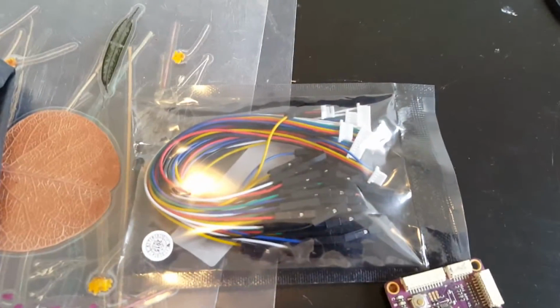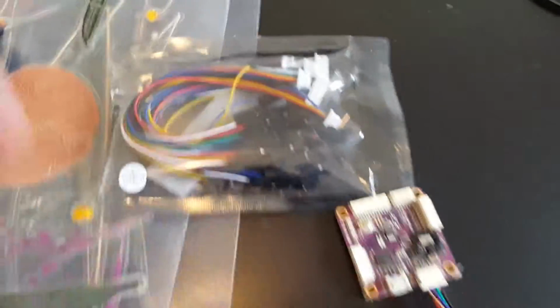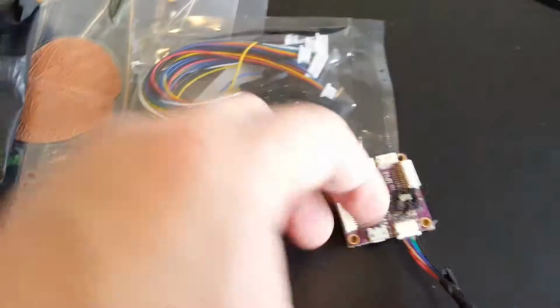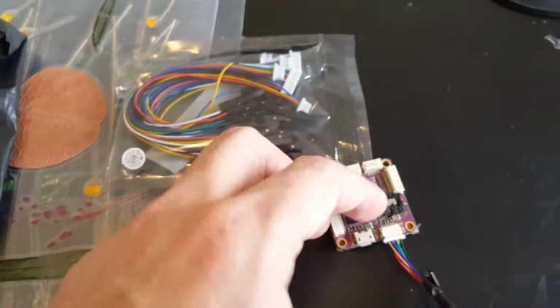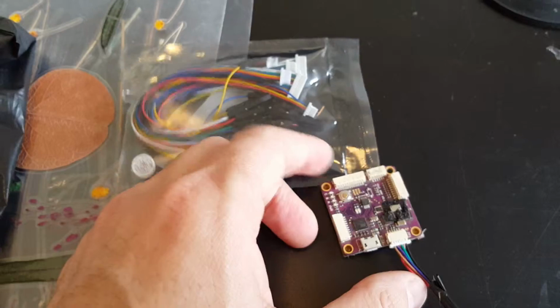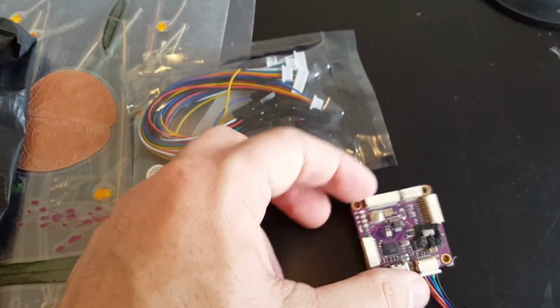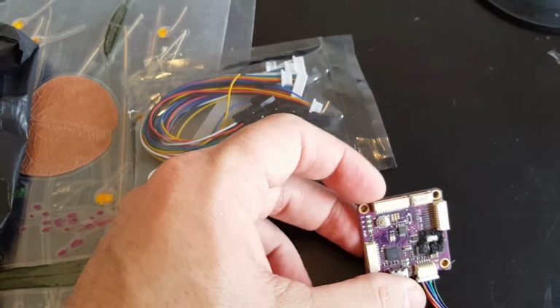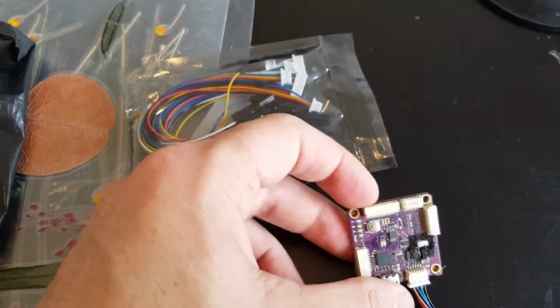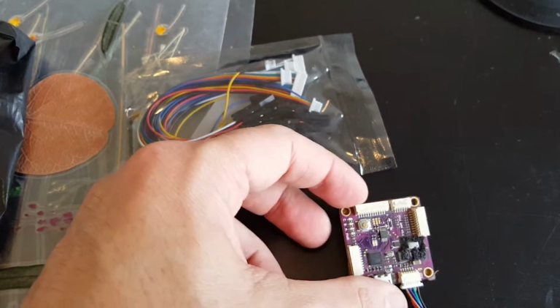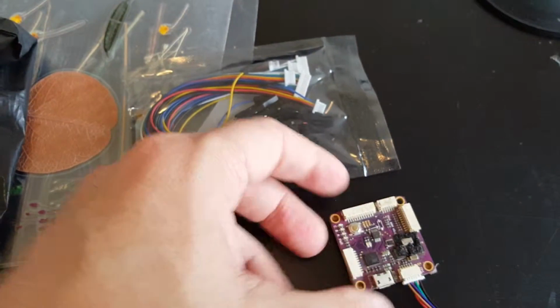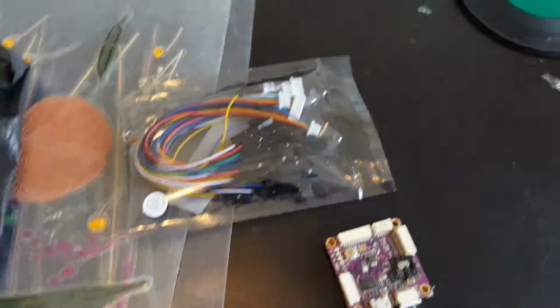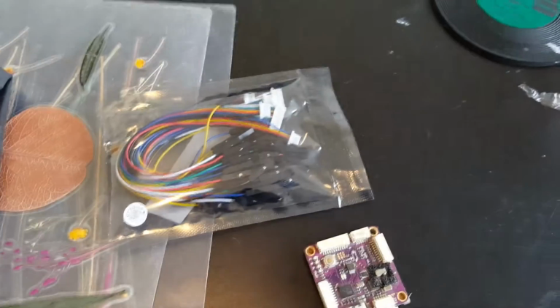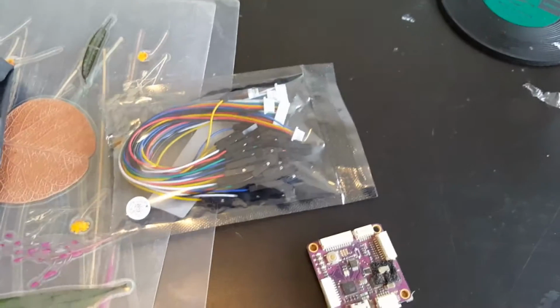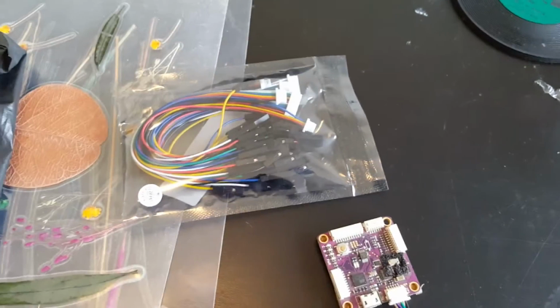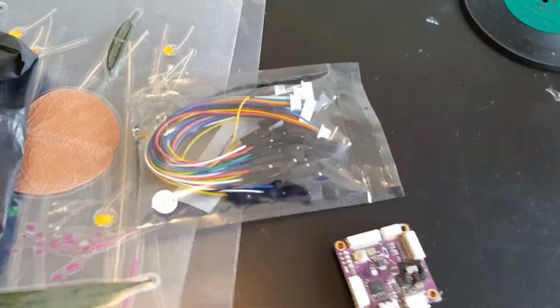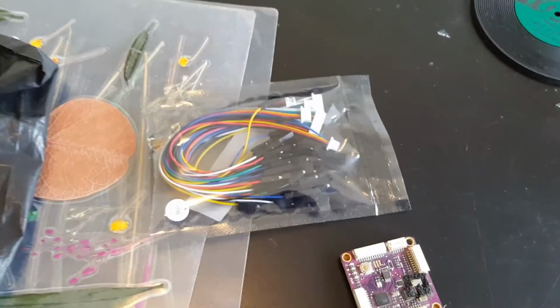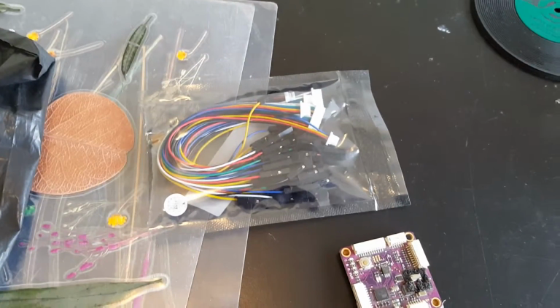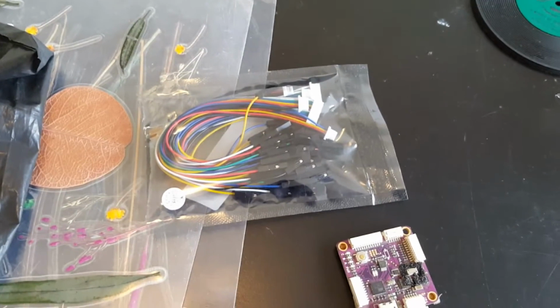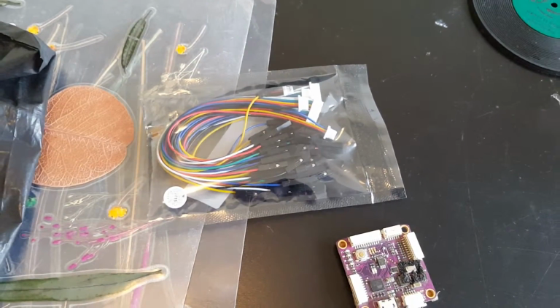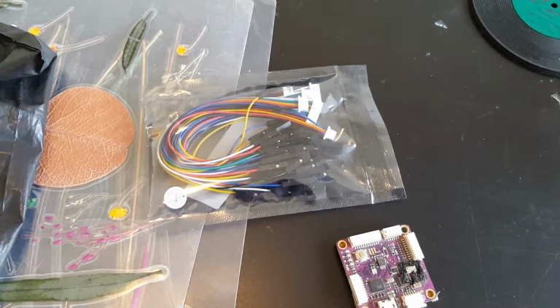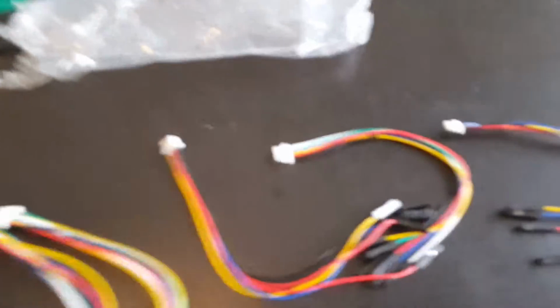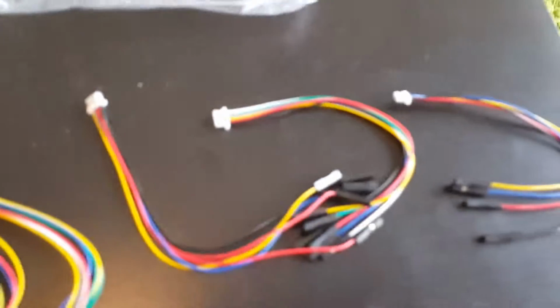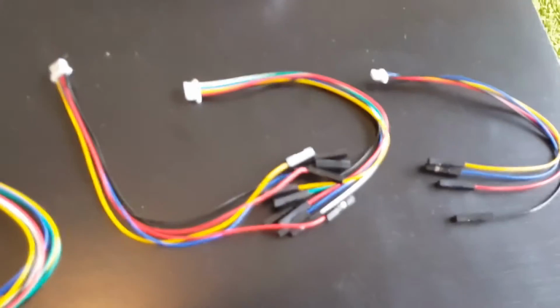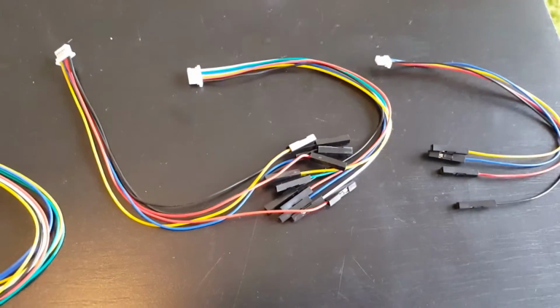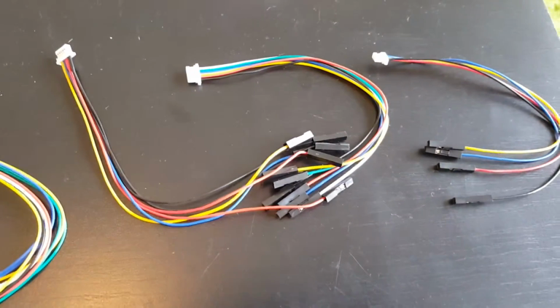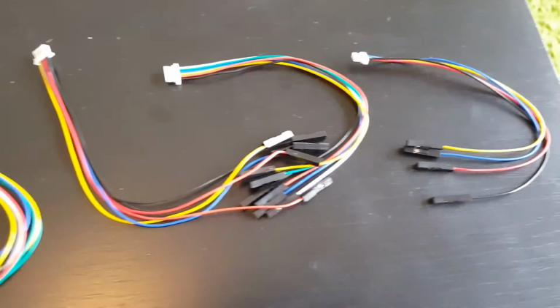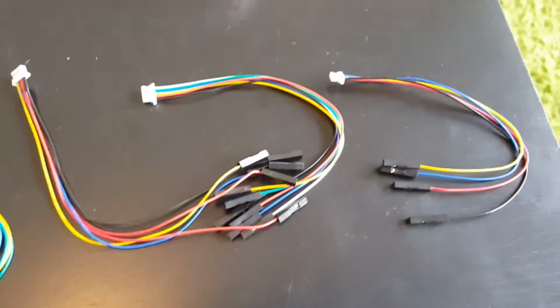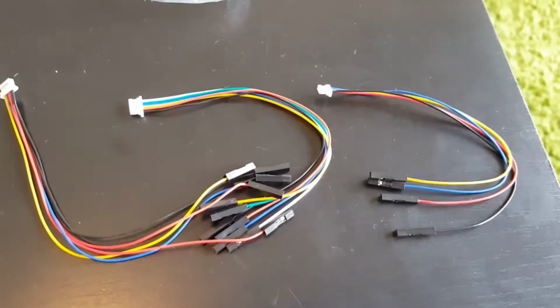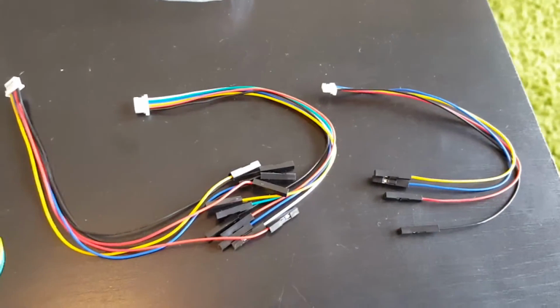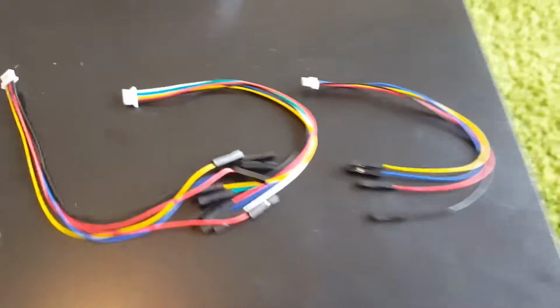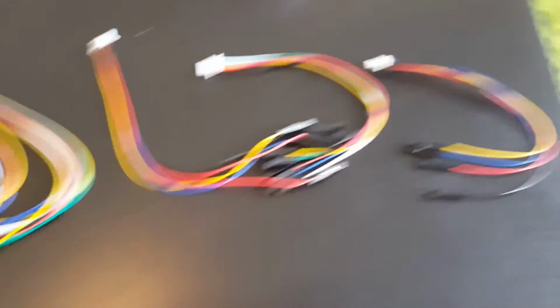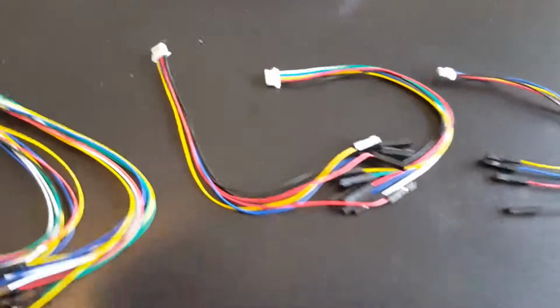So this is my mini MPAM and I'm gonna go through the cables and see which goes where. As you can see we're getting six cables.